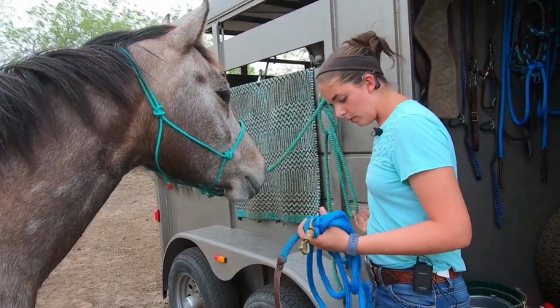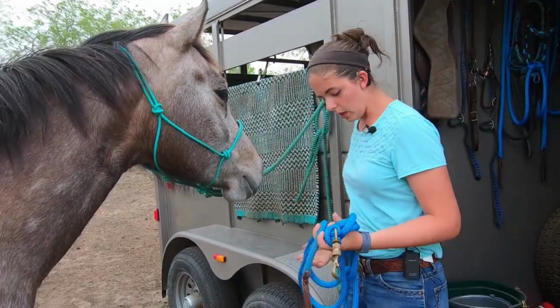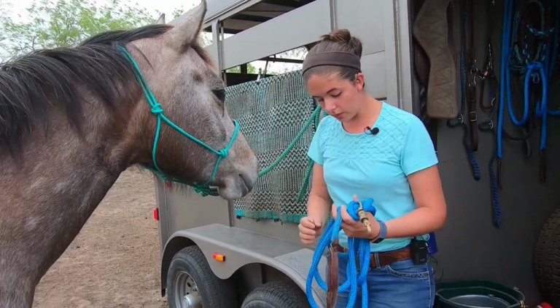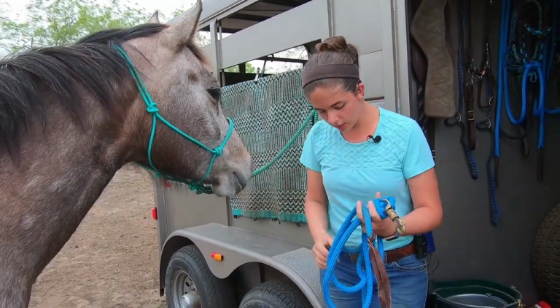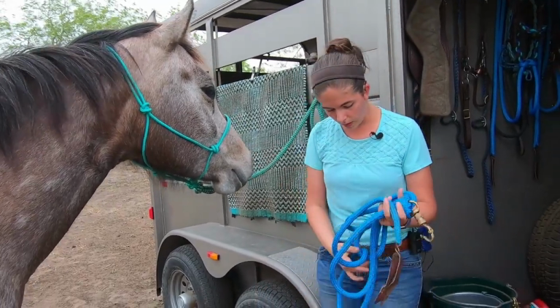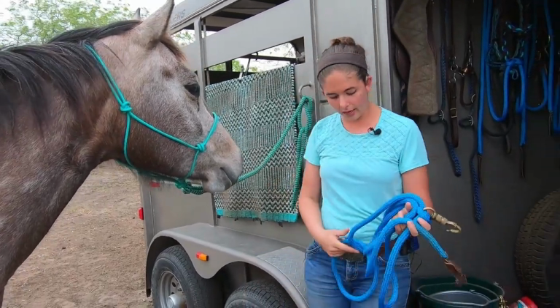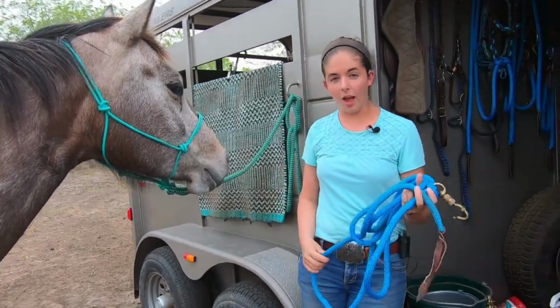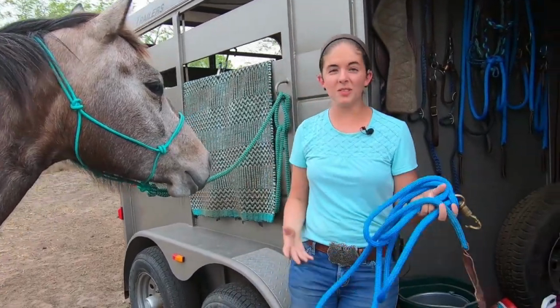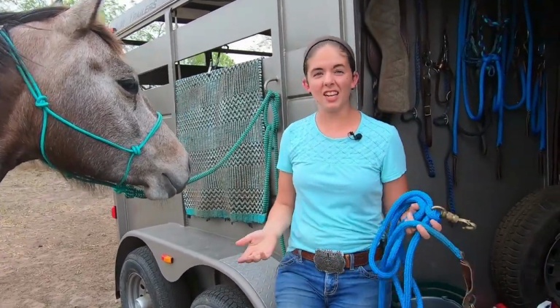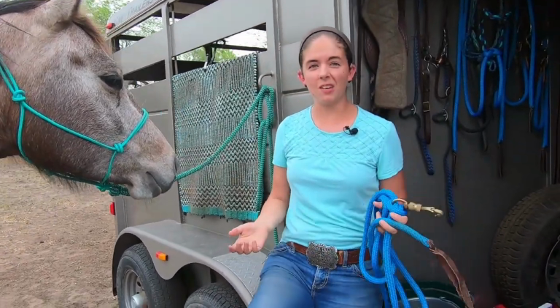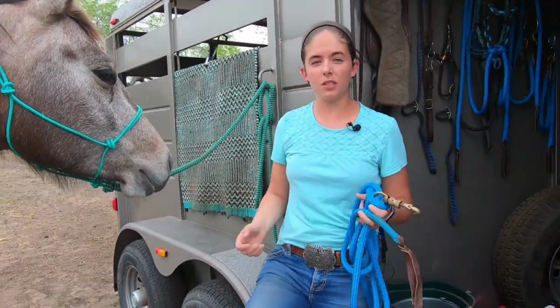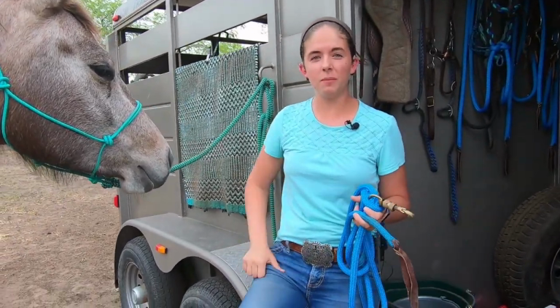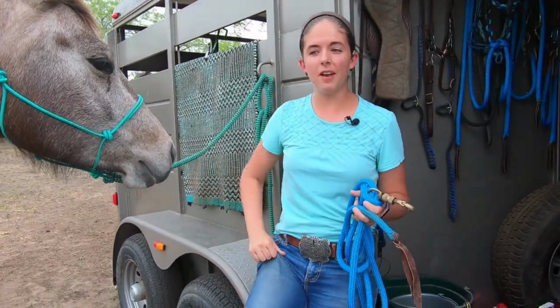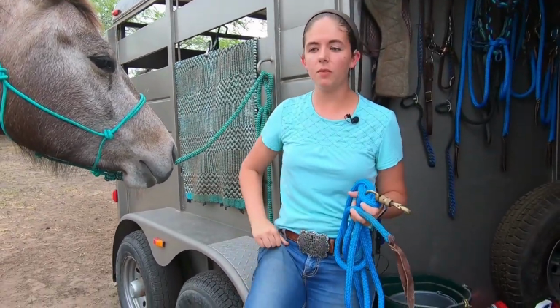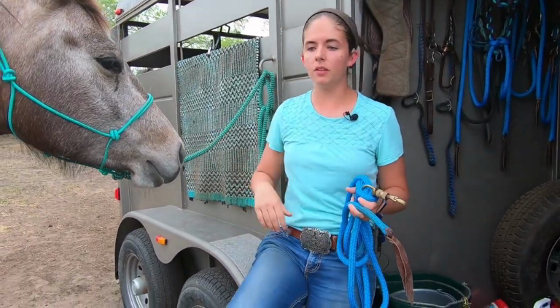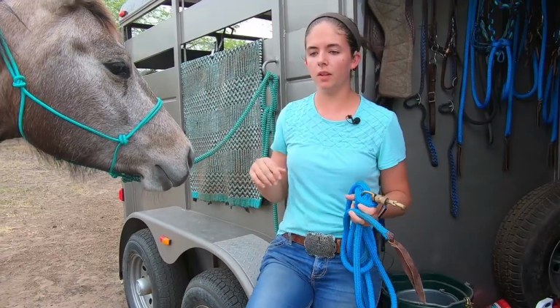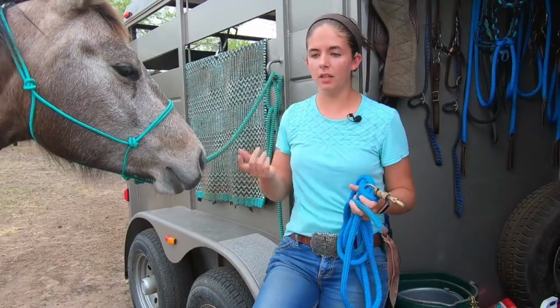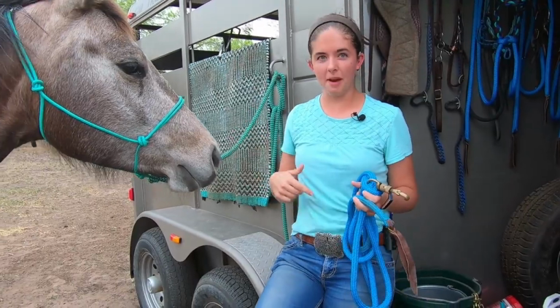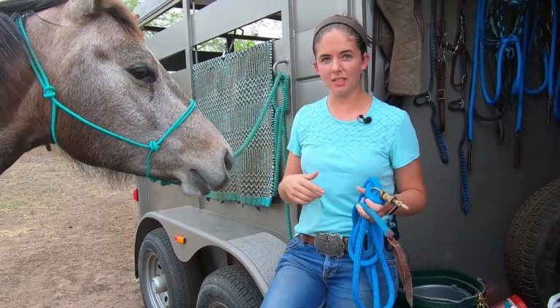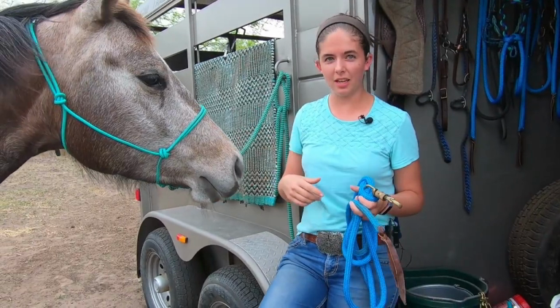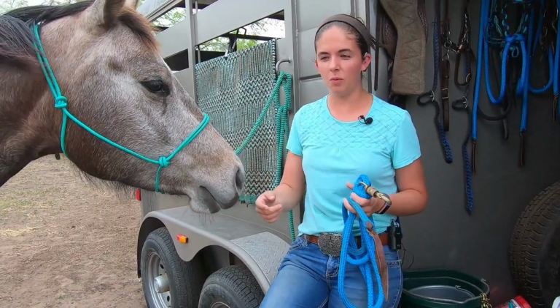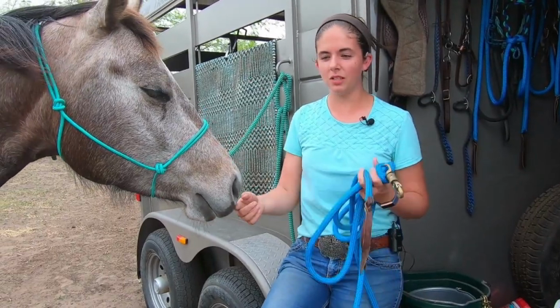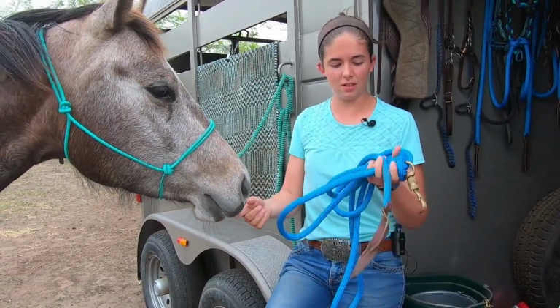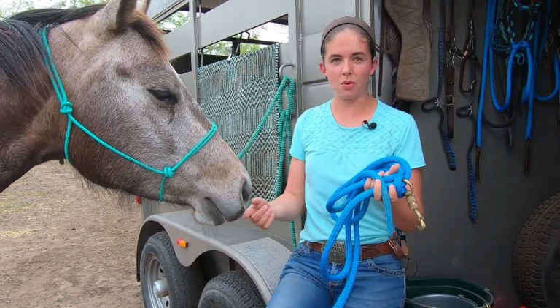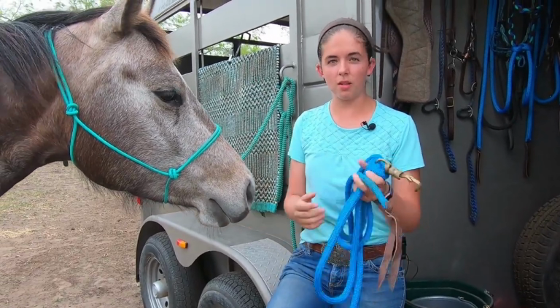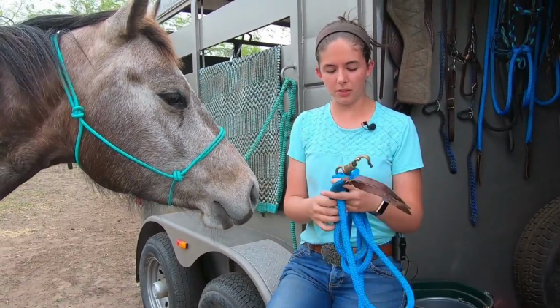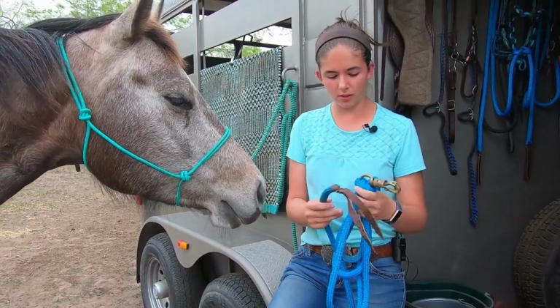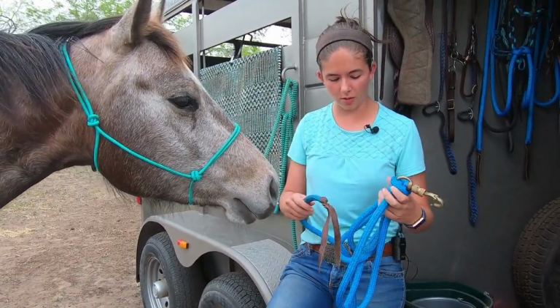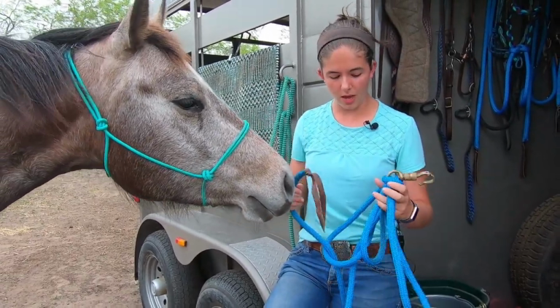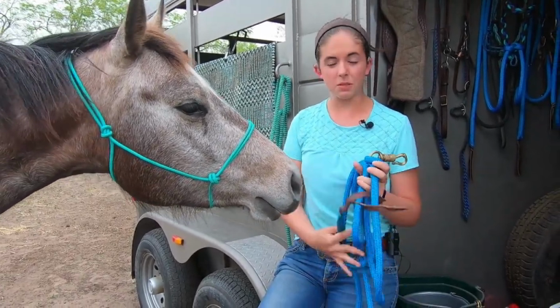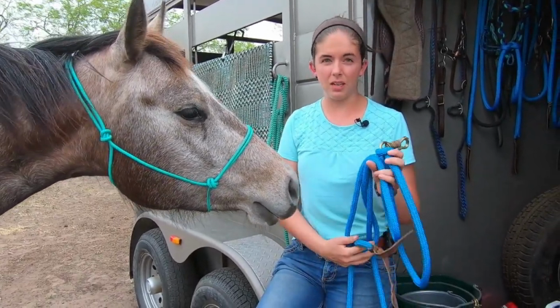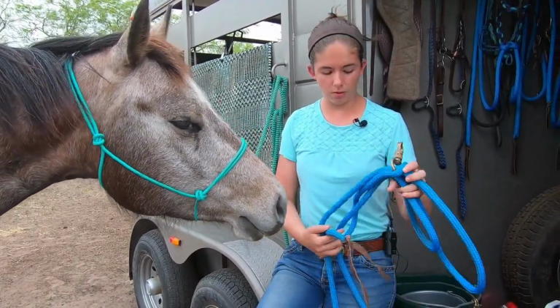This one is a 12-foot. I almost wish I had gotten a 14-foot, but I've had a 14-foot lead in the past and it wasn't this quality material, so it was a pain in the rear.